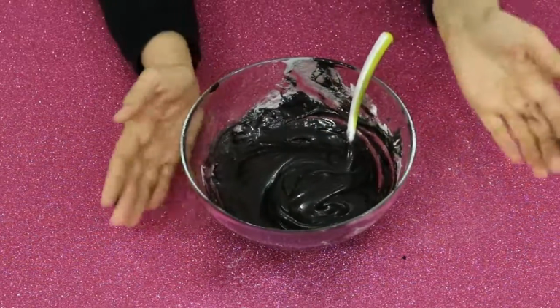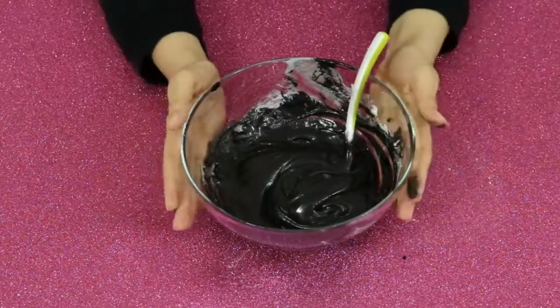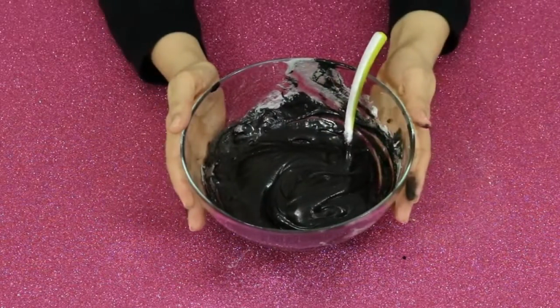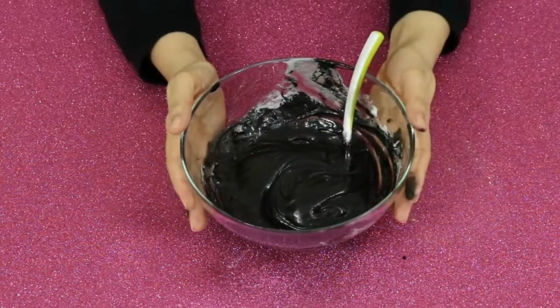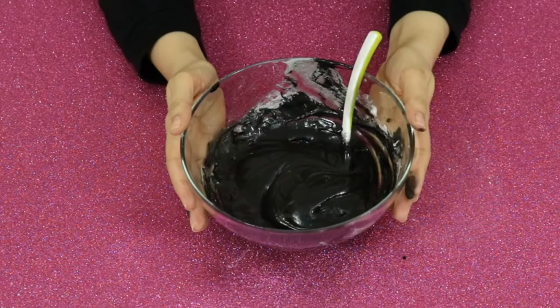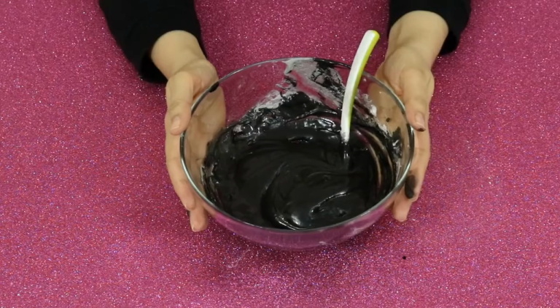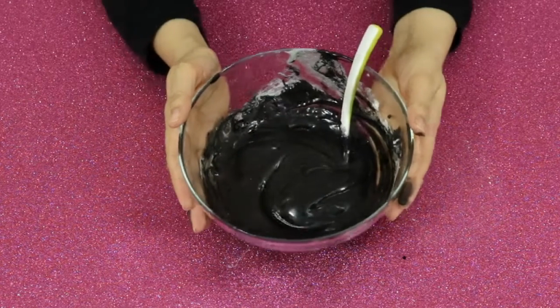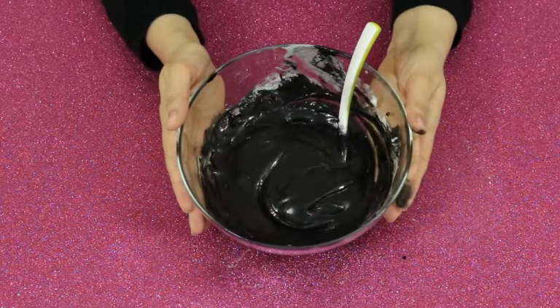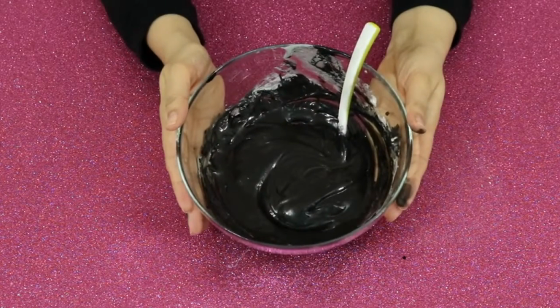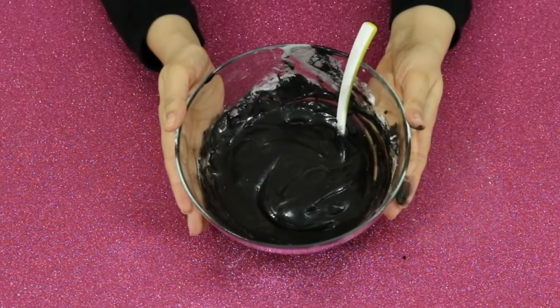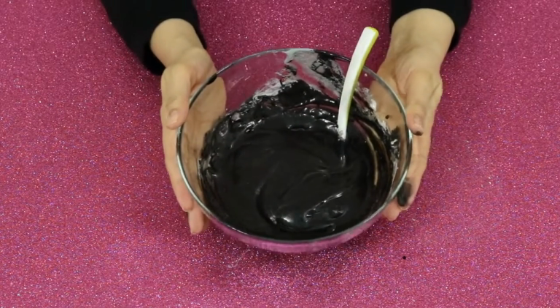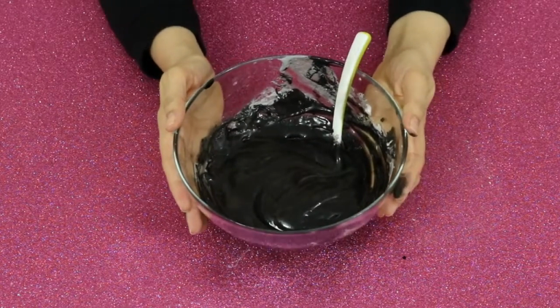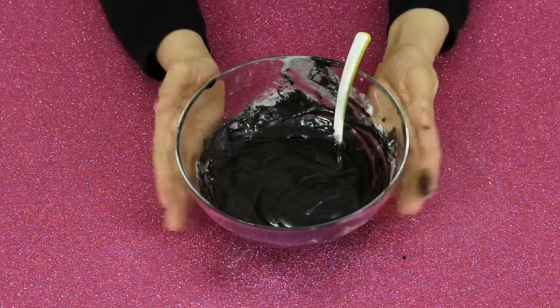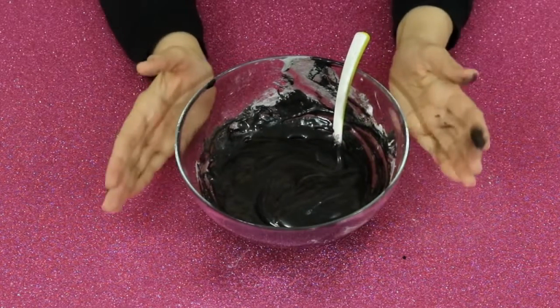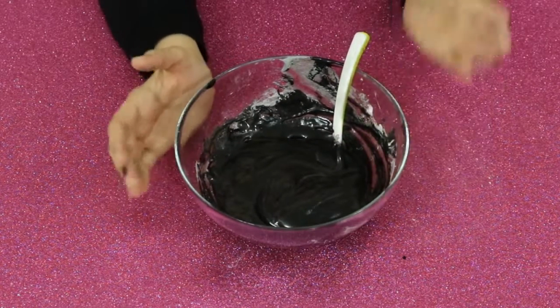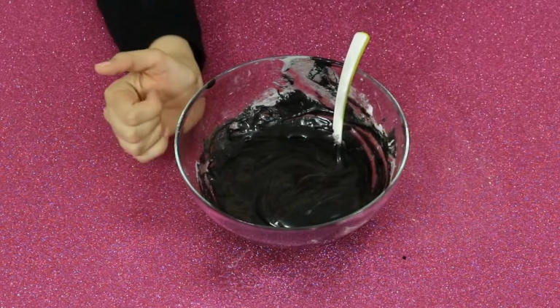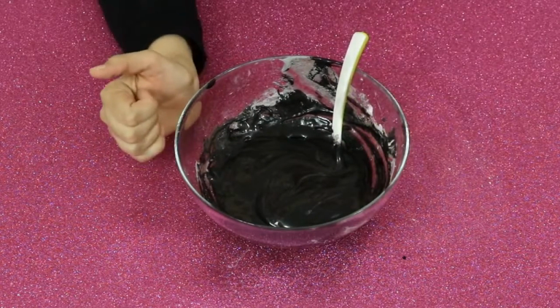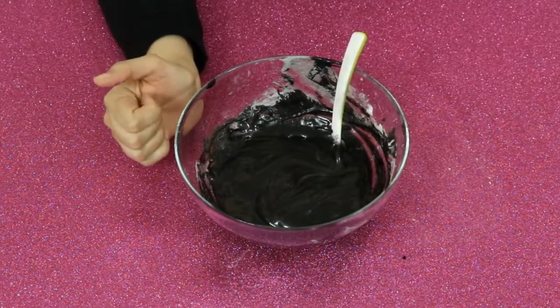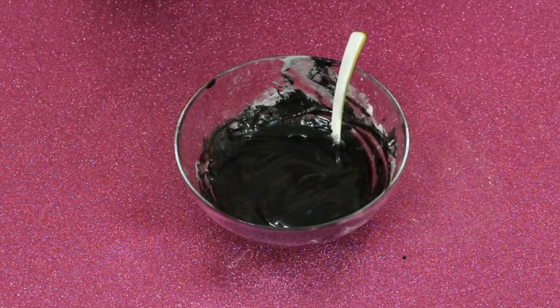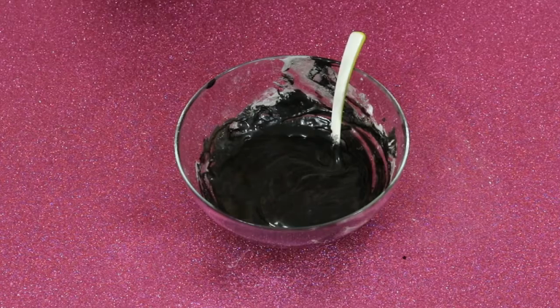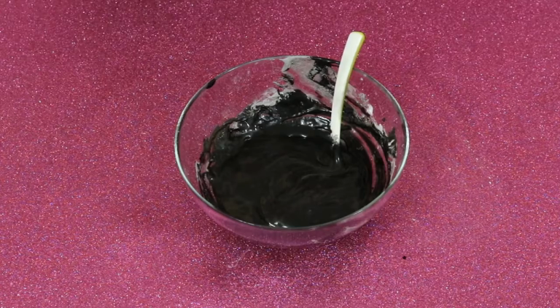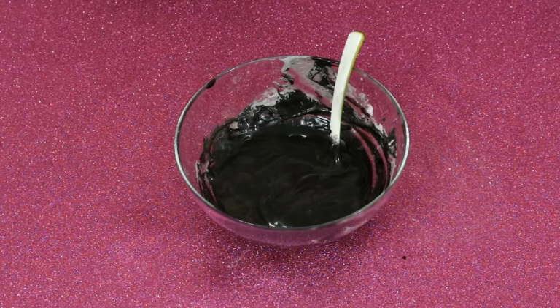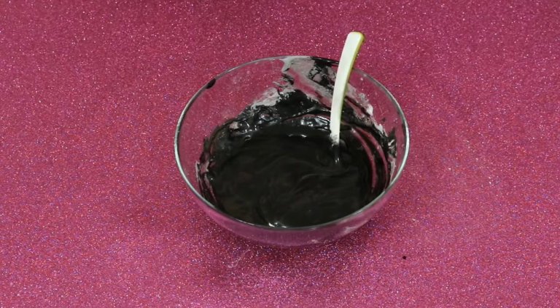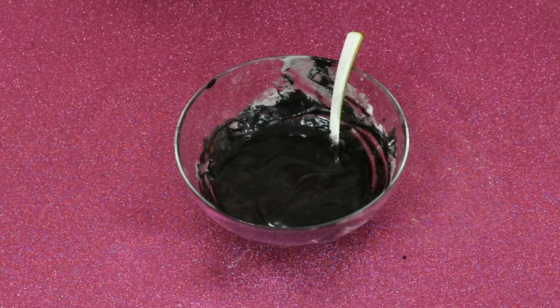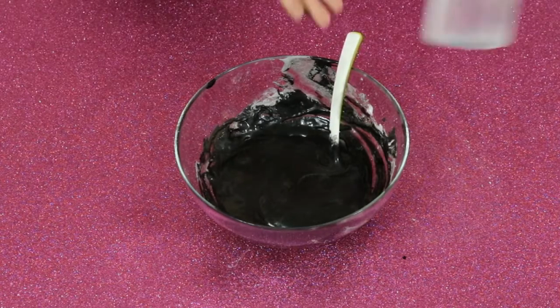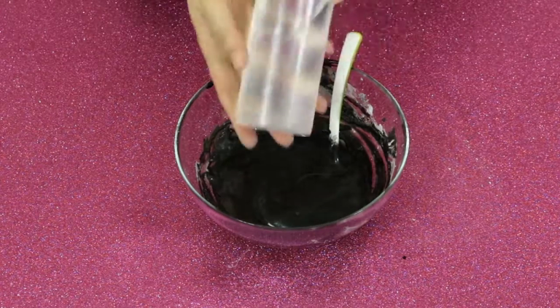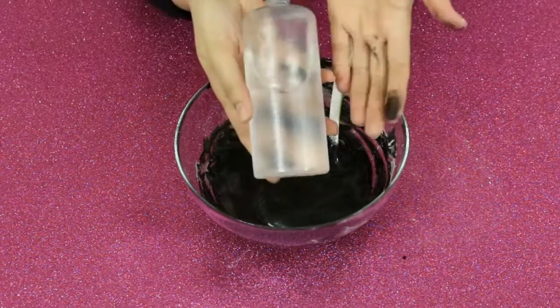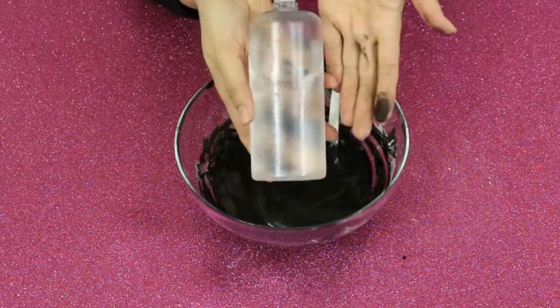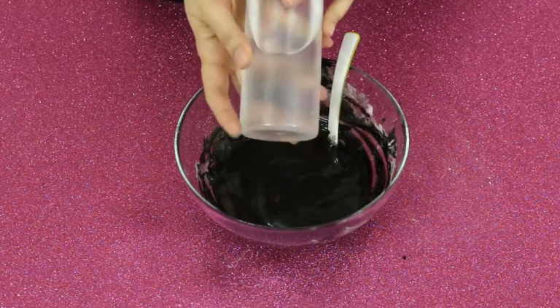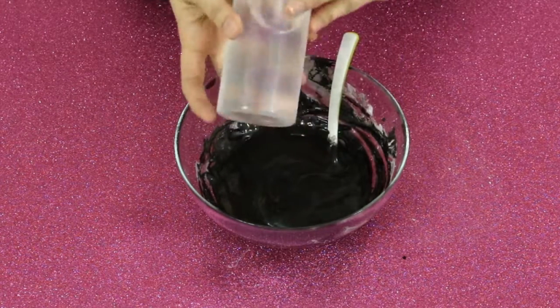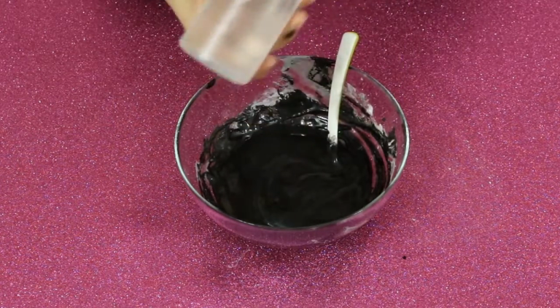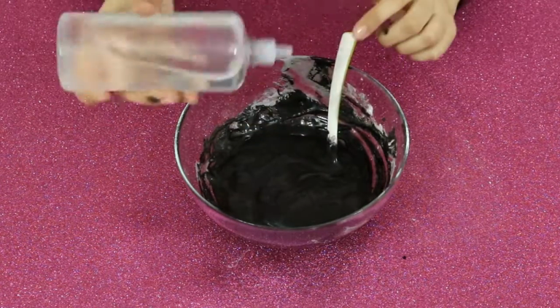Now our magical mixture is ready. It's time to add, of course, borax solution. Yeah, borax solution is what I use.